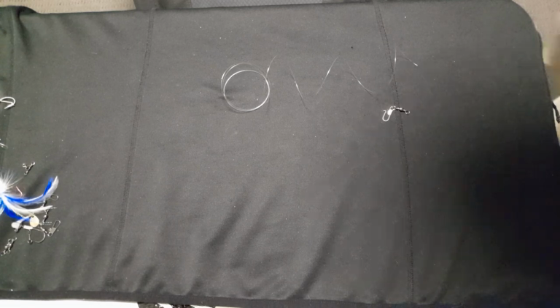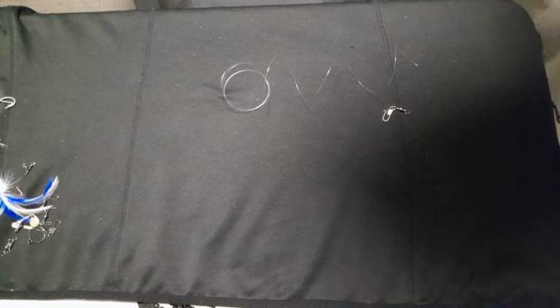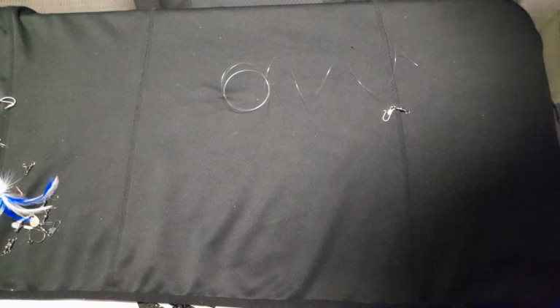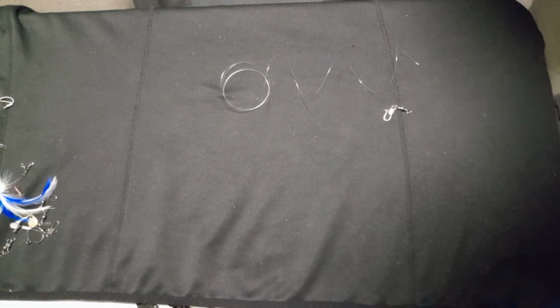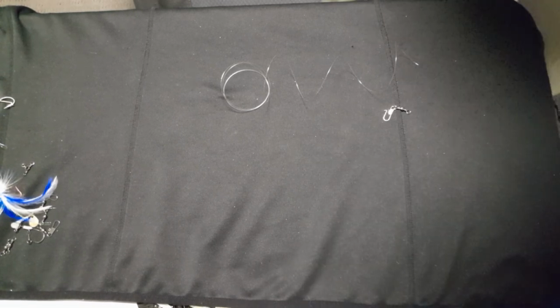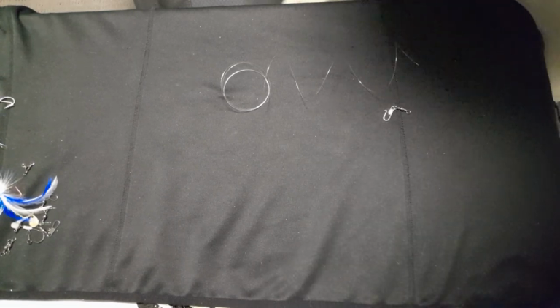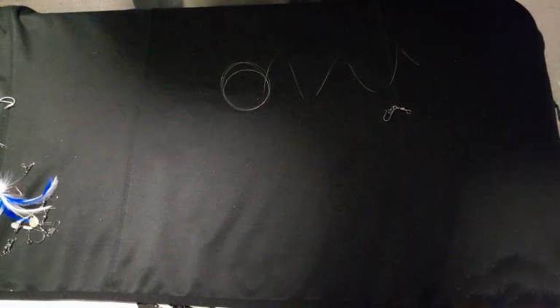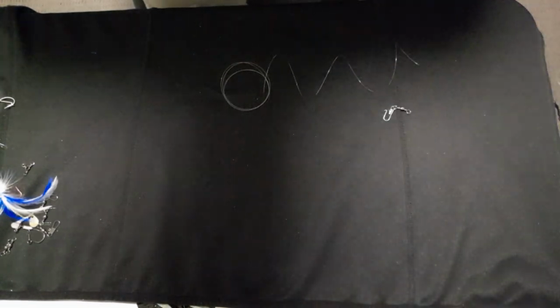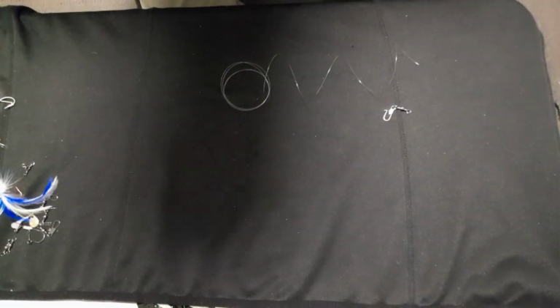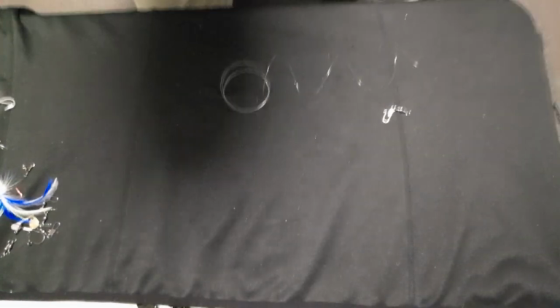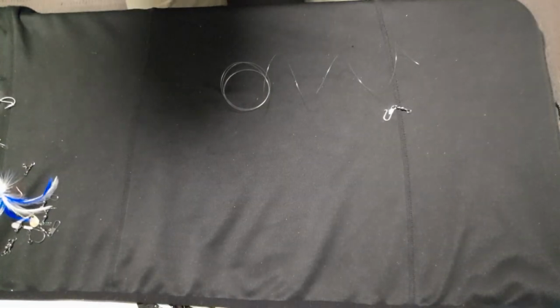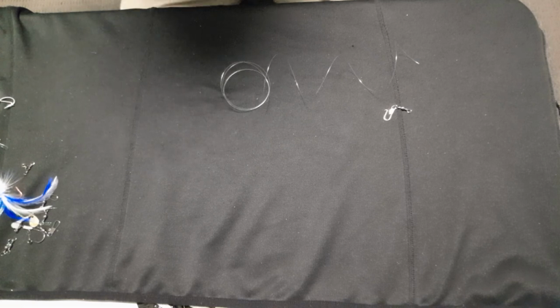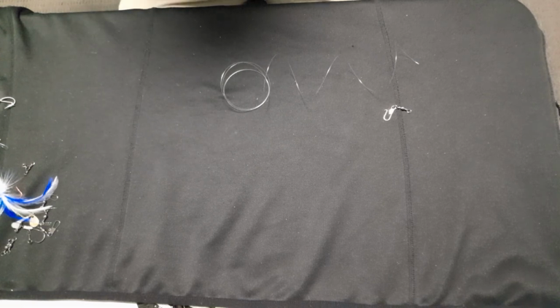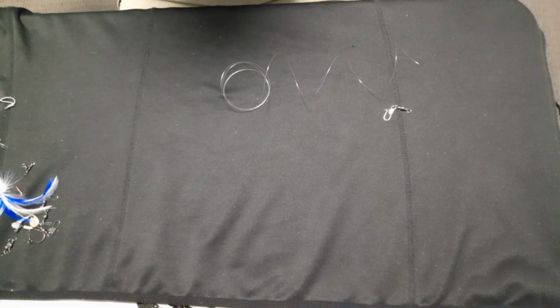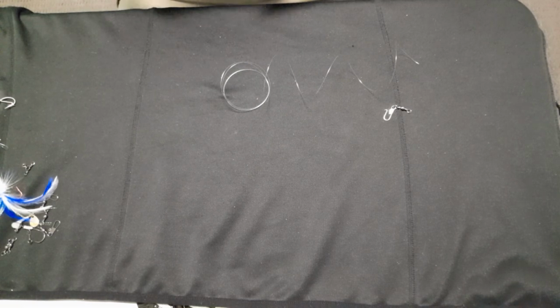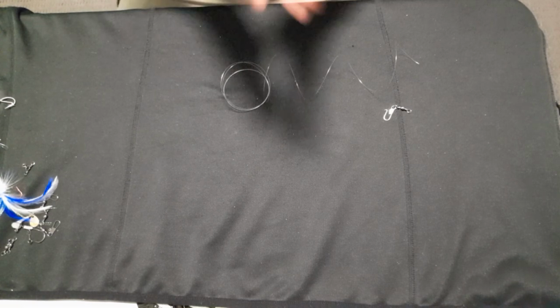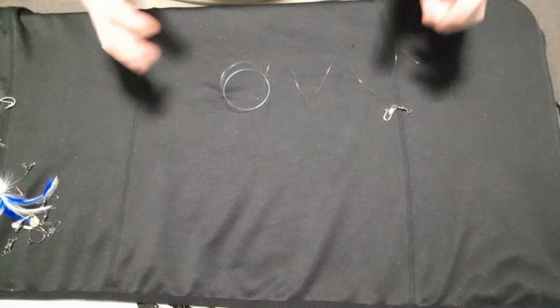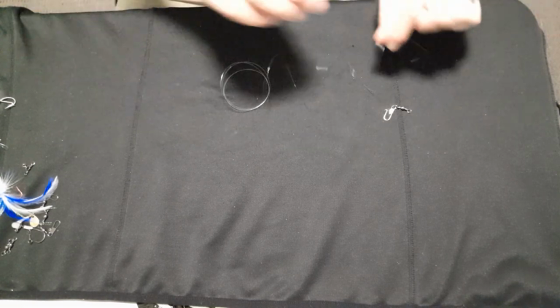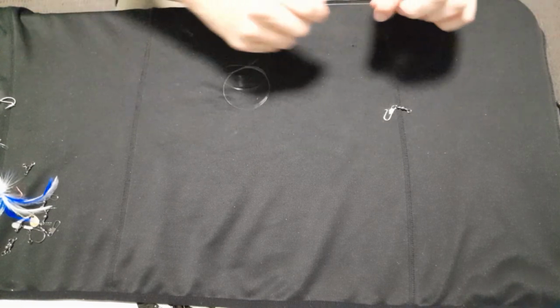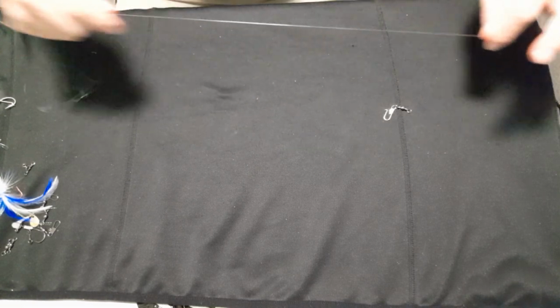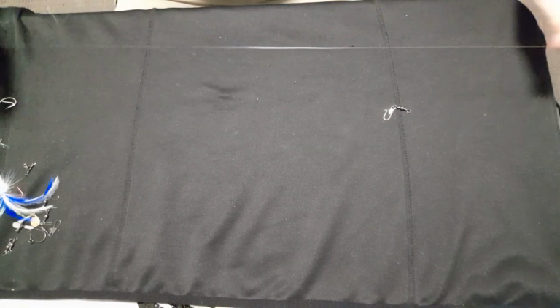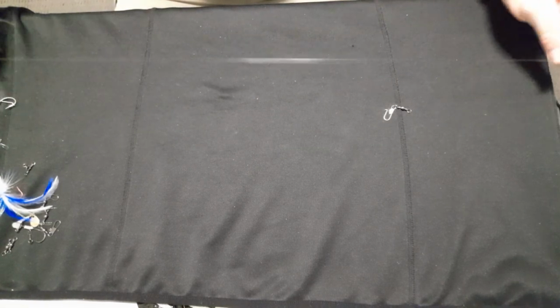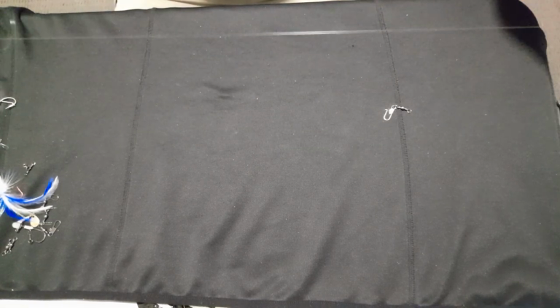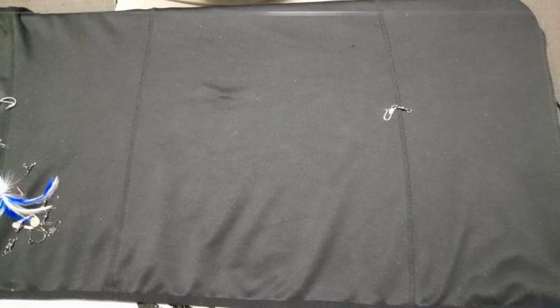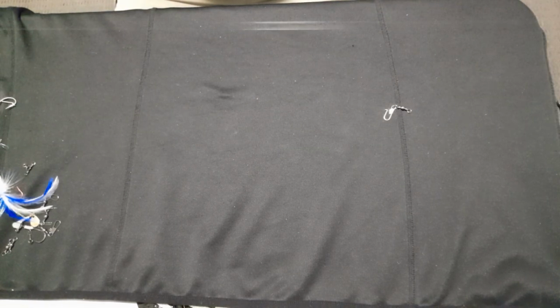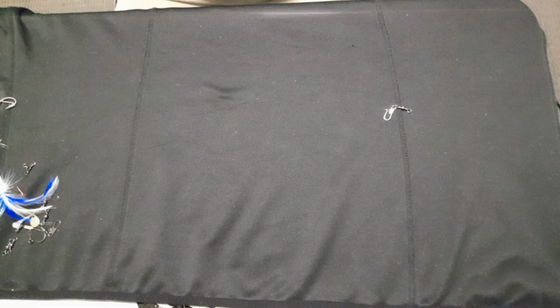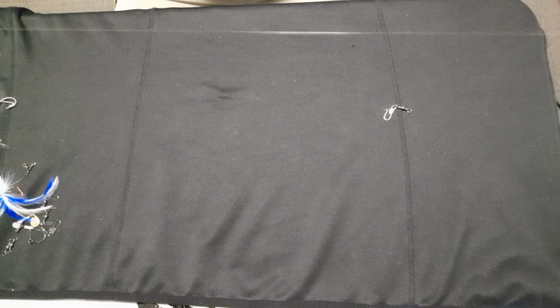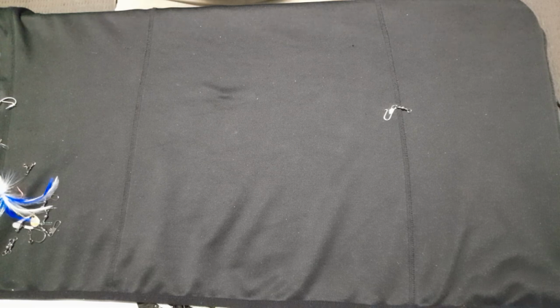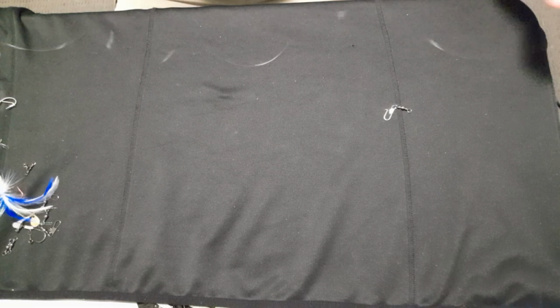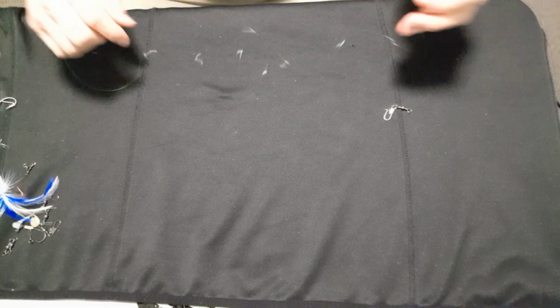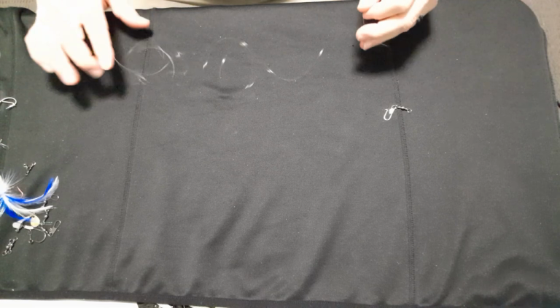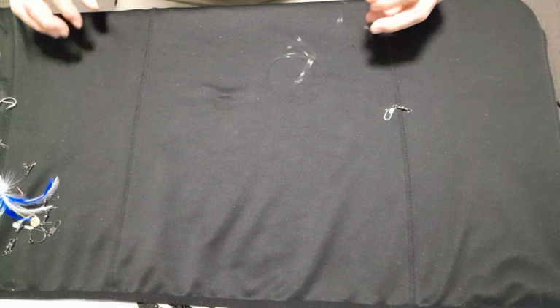Welcome back guys. As I mentioned from our last video, I was going to do one where I actually do up a whole Paternoster rig from scratch so you can see how it's done and do them yourself if you want to.